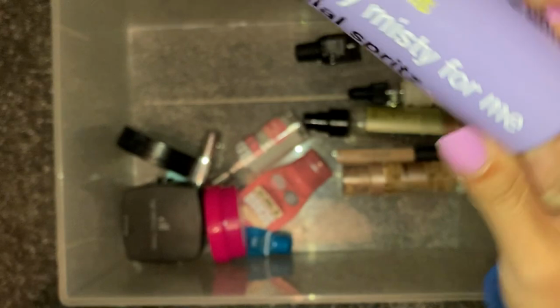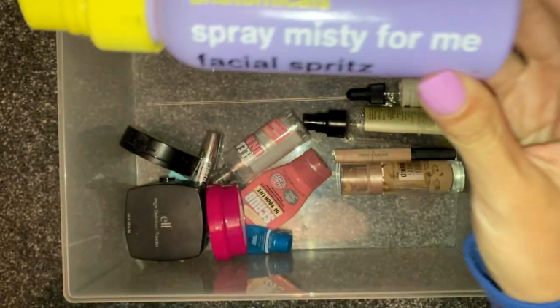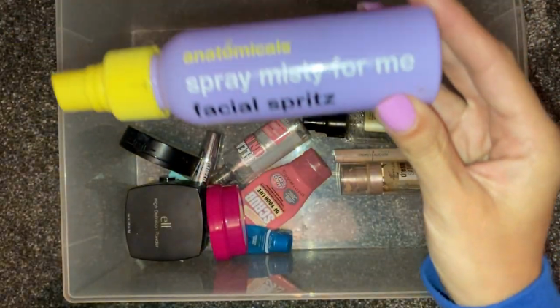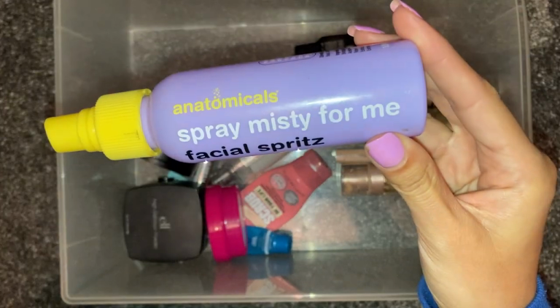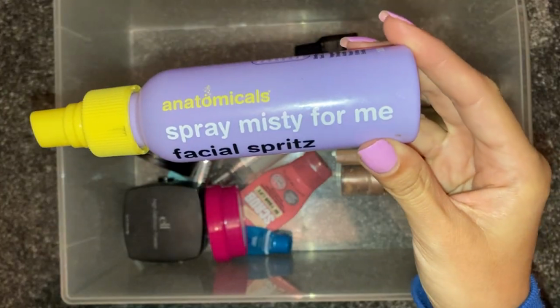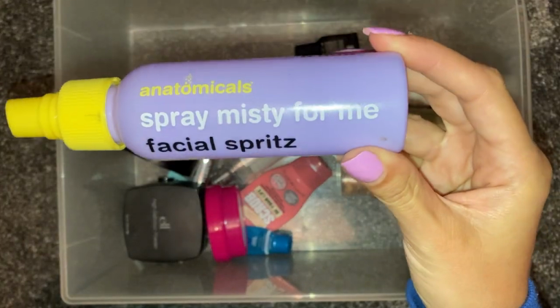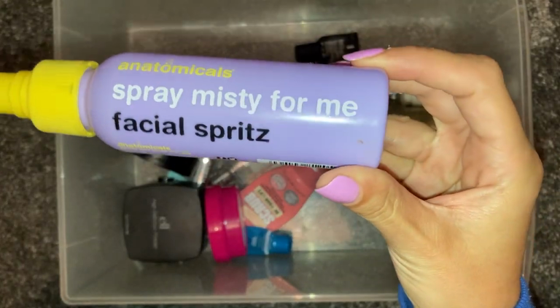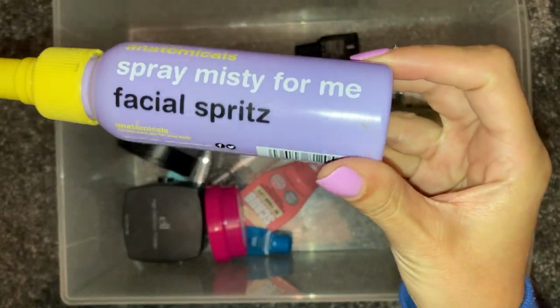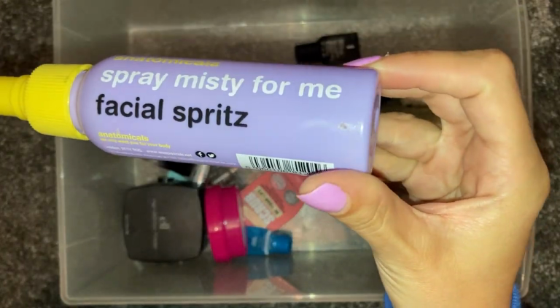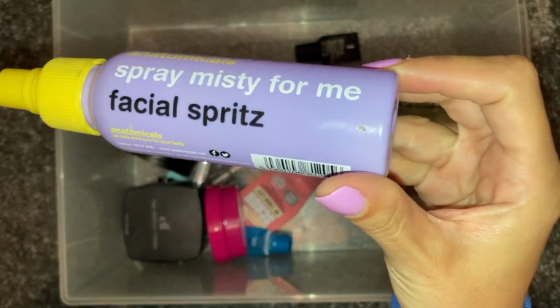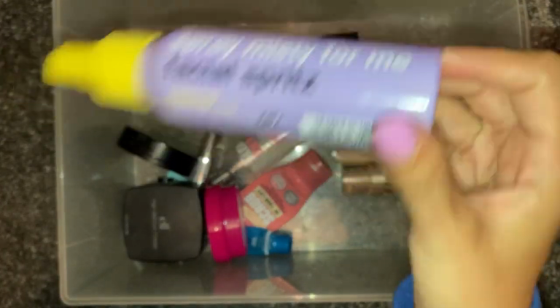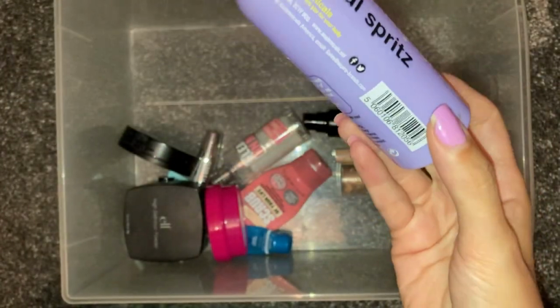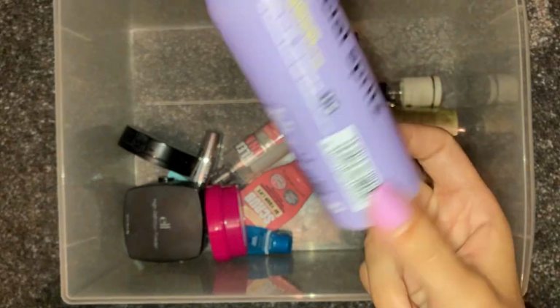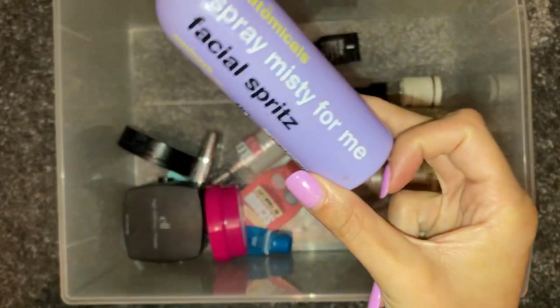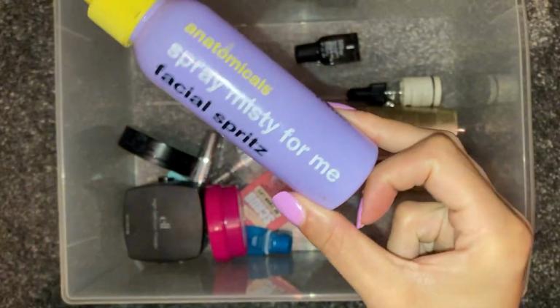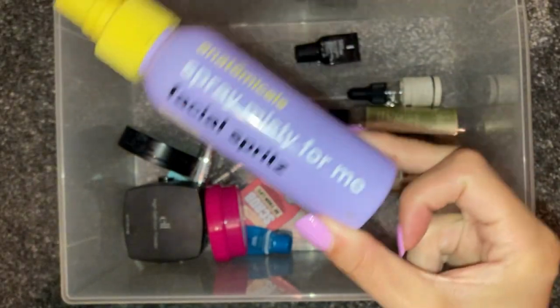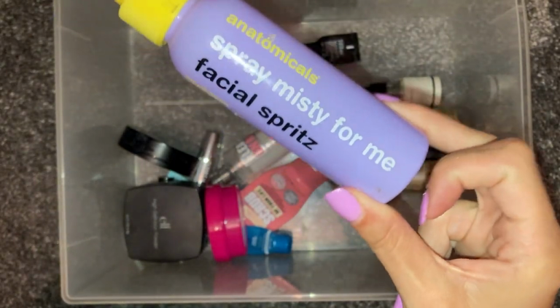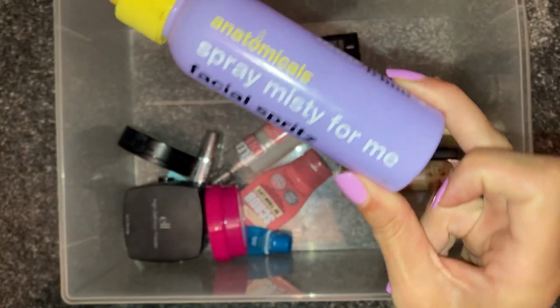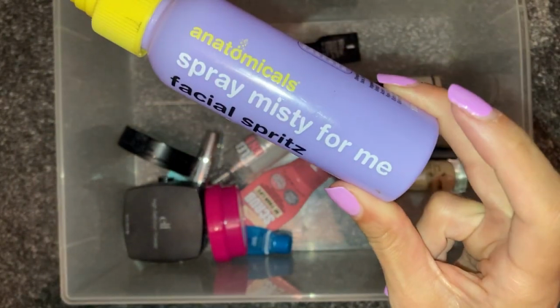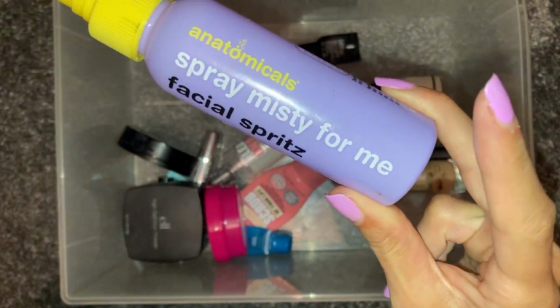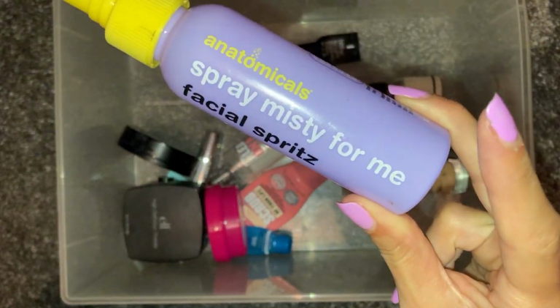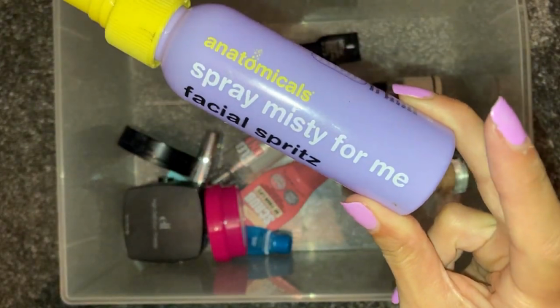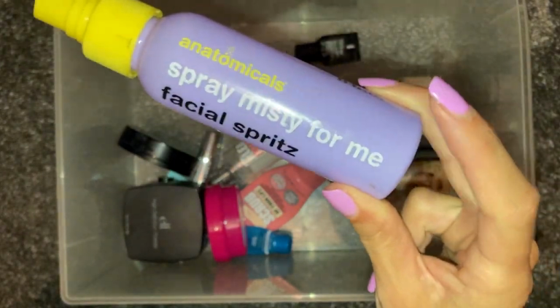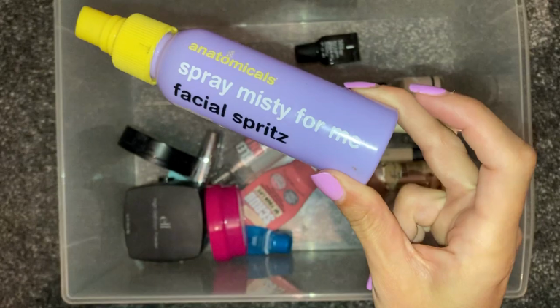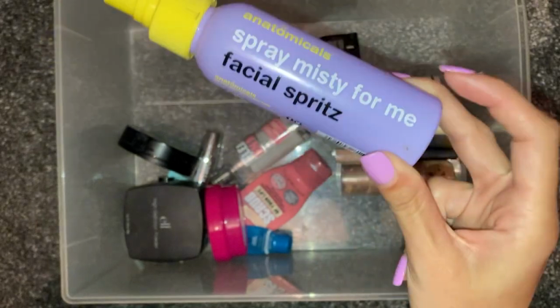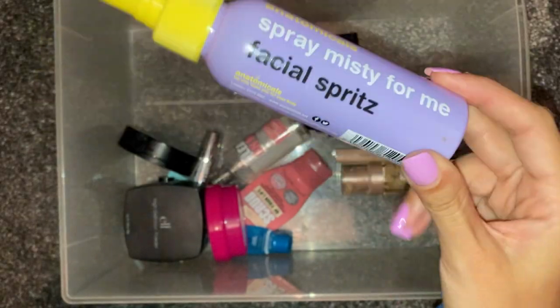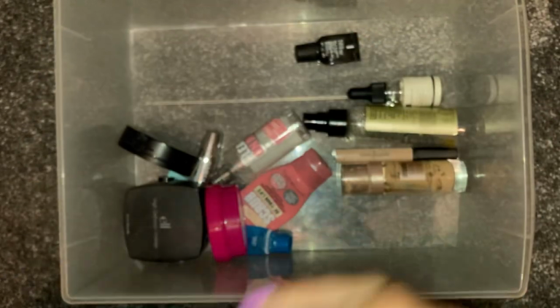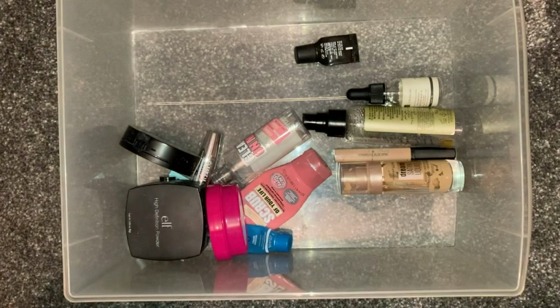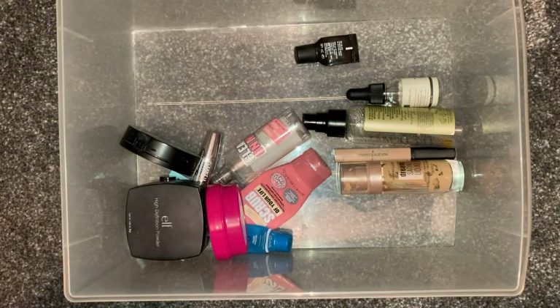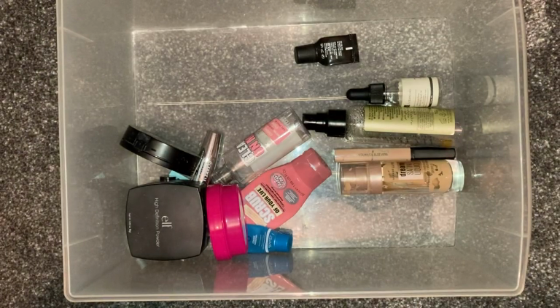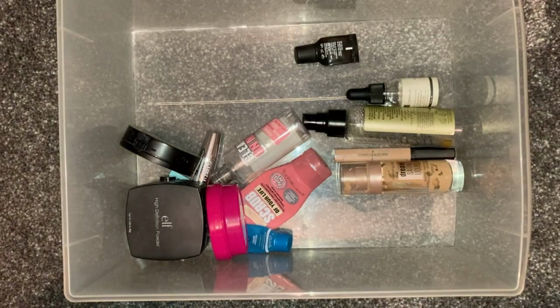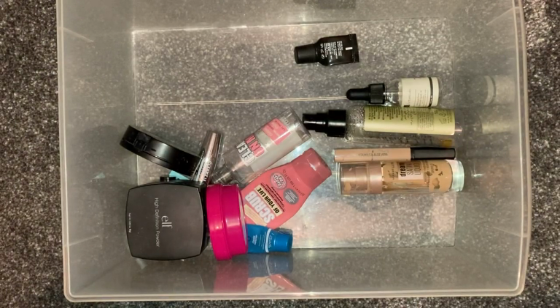We have this Anatomicals Spray Misty for Me facial spritz. Again, this was just one of those Primark facial spritz ones — just really nice and refreshing. I do like facial spritzes, especially in the summertime.